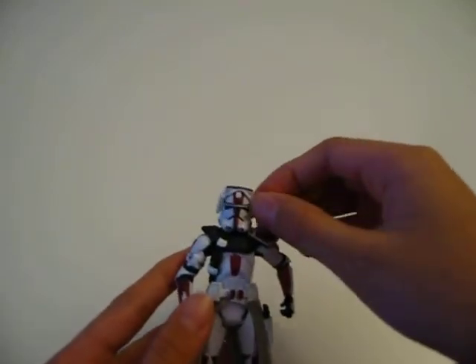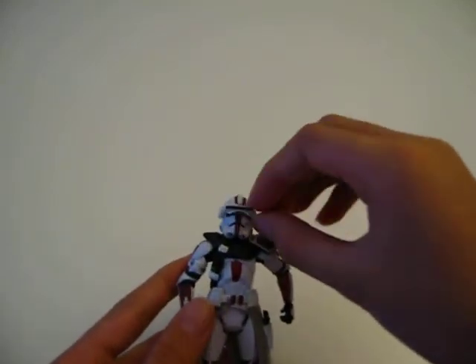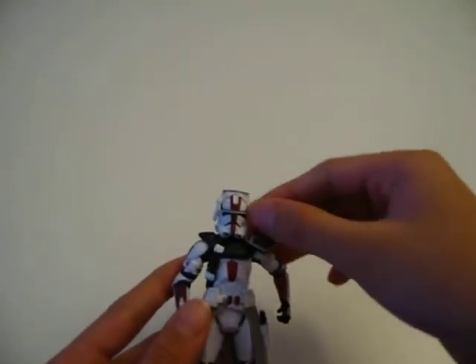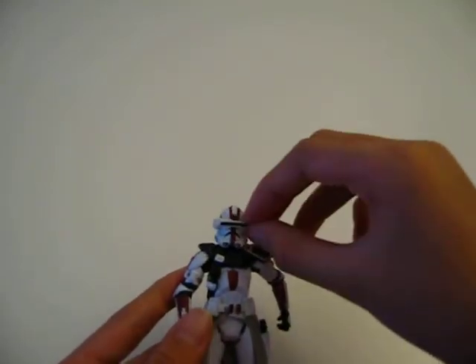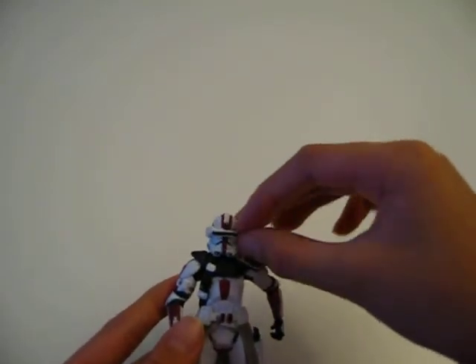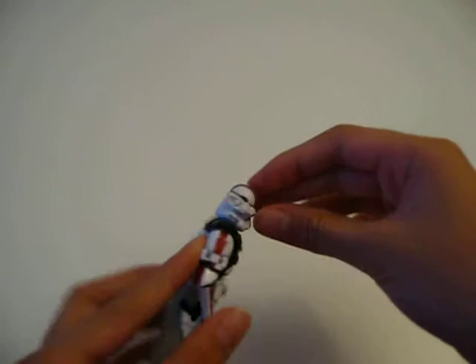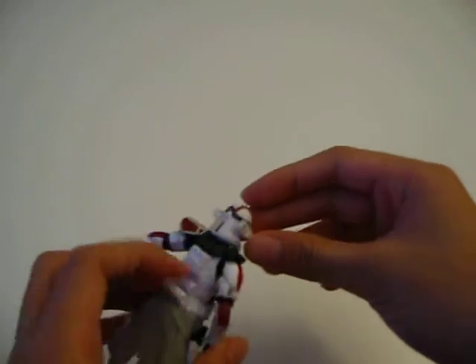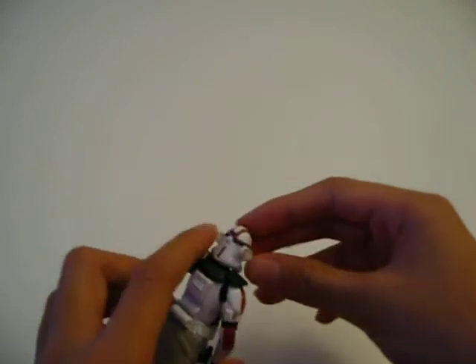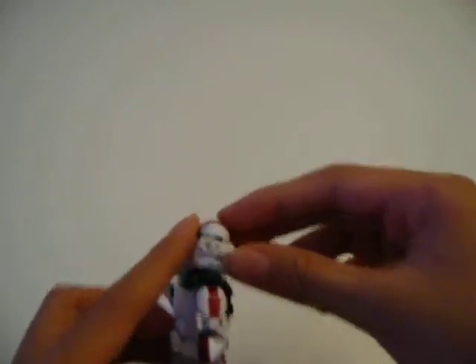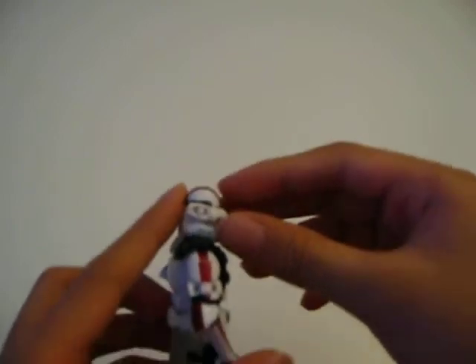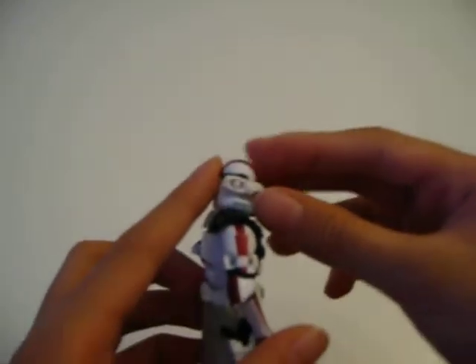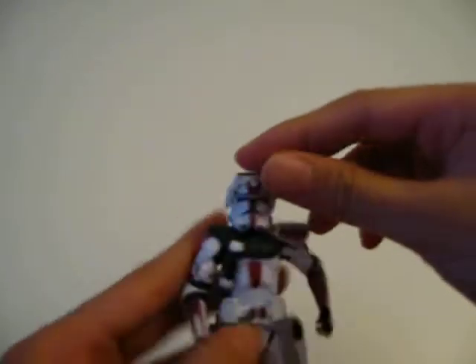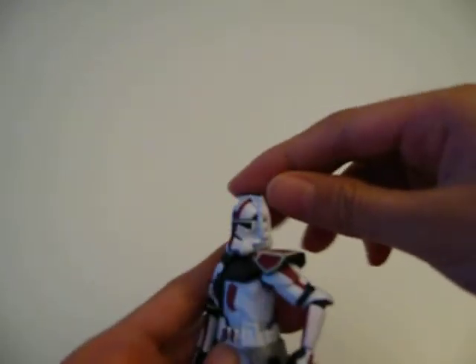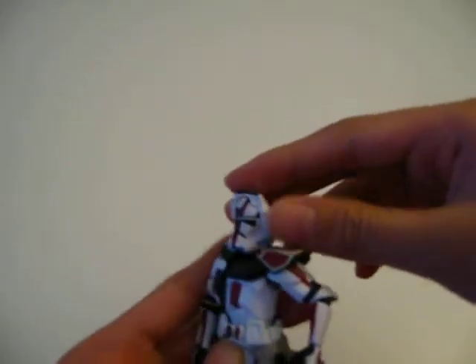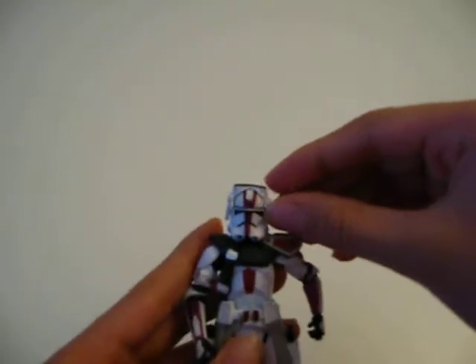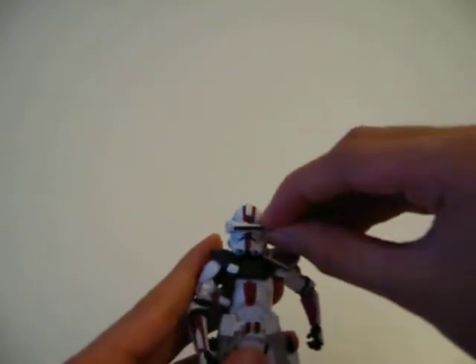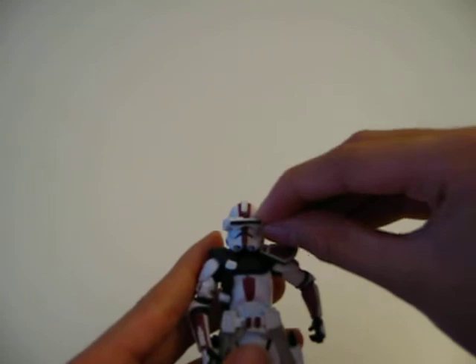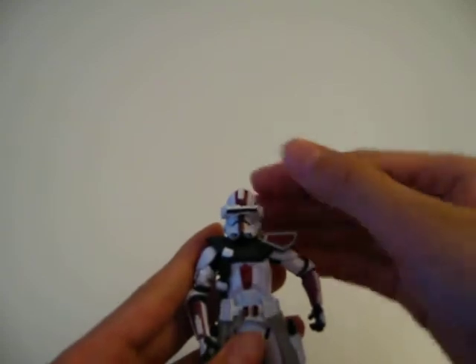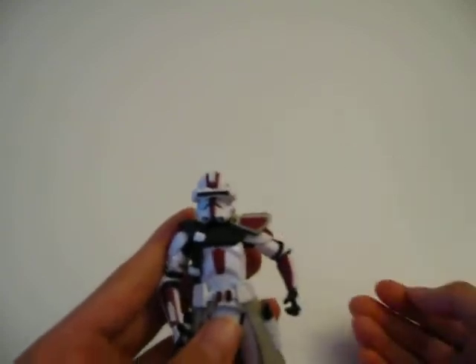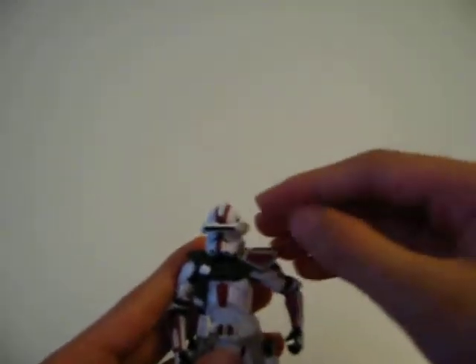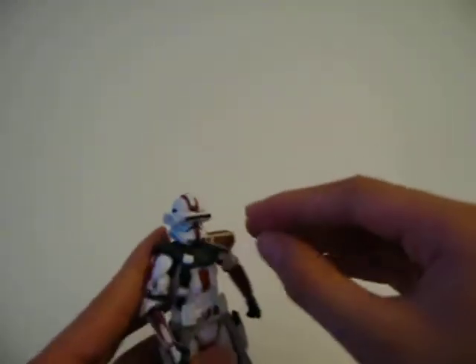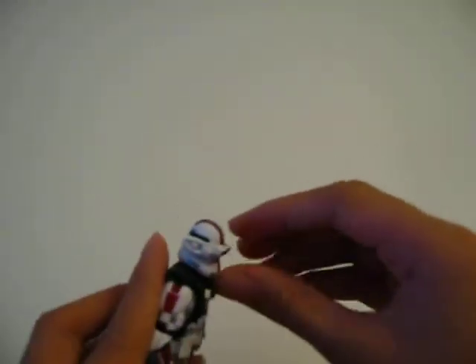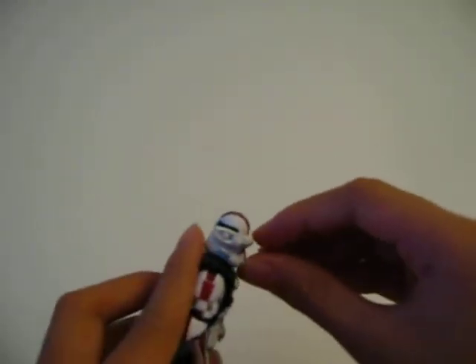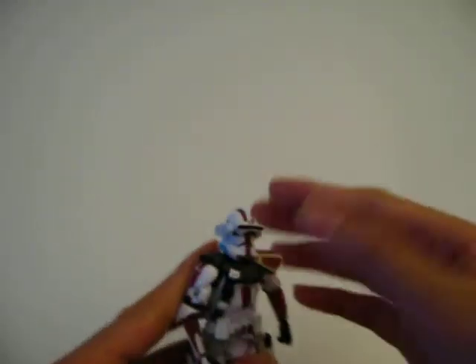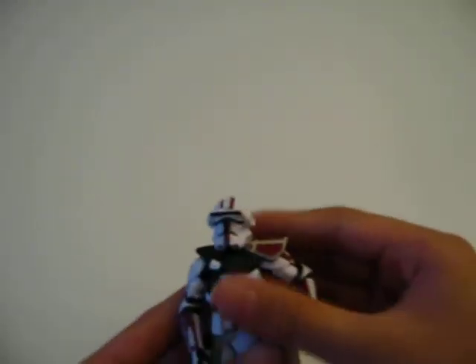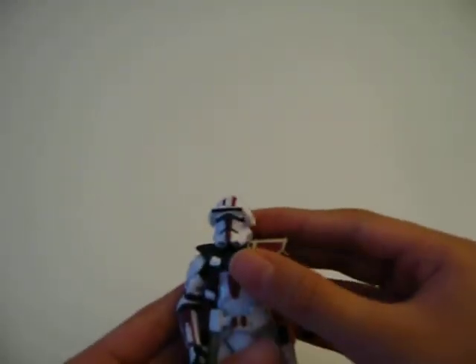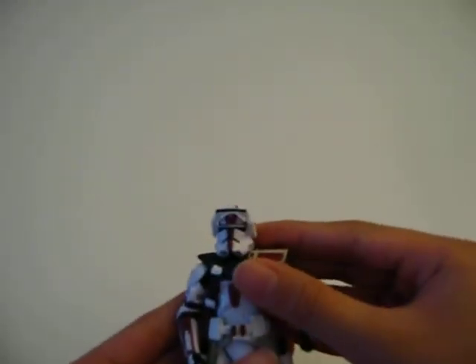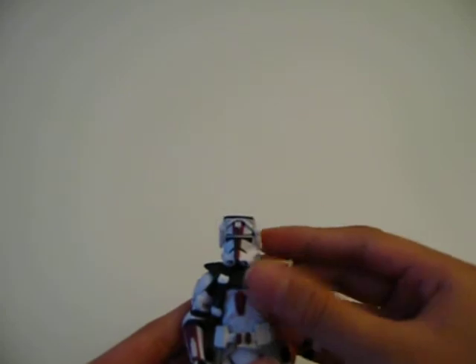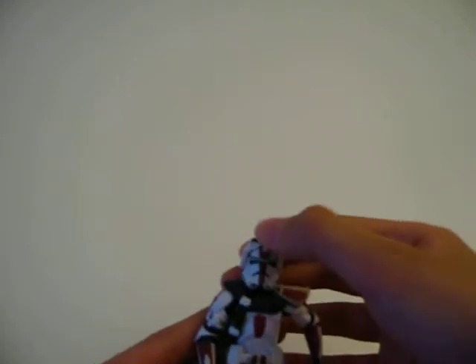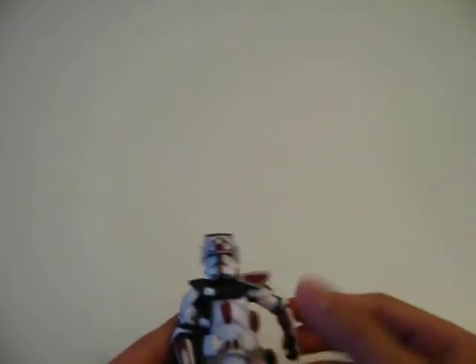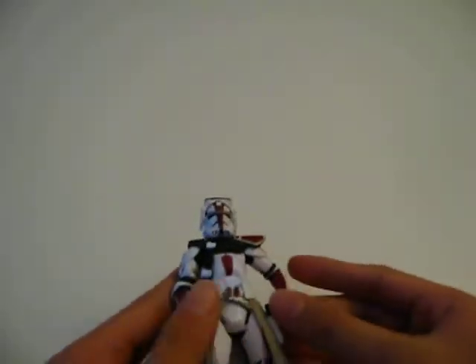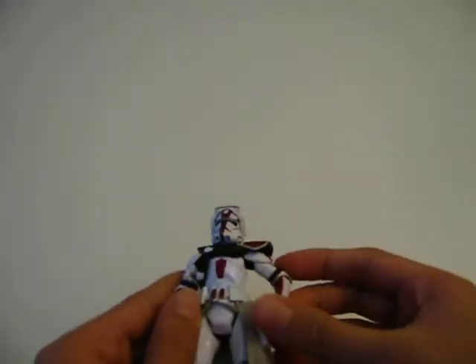He has micro binoculars attached to the side of his helmet. So if he needs to spot something far away, just put it down and there you go — binoculars on the side of the helmet.